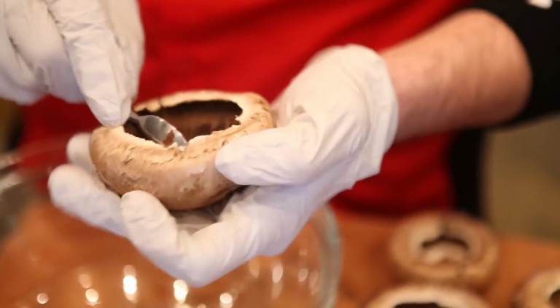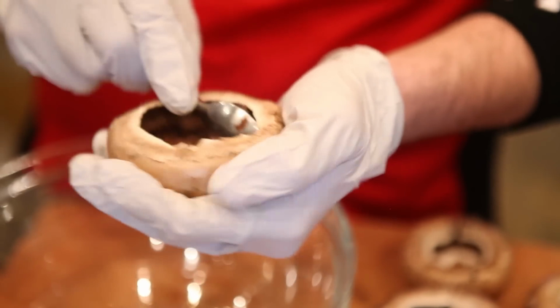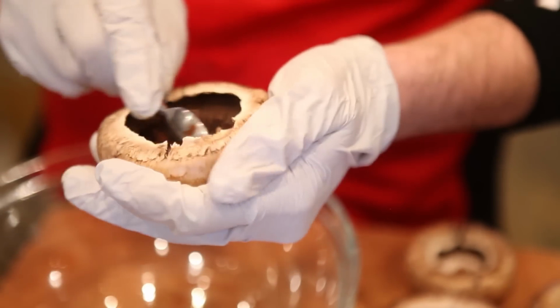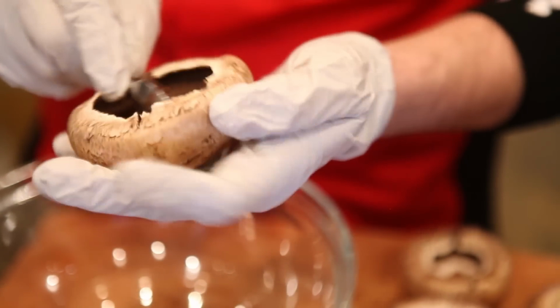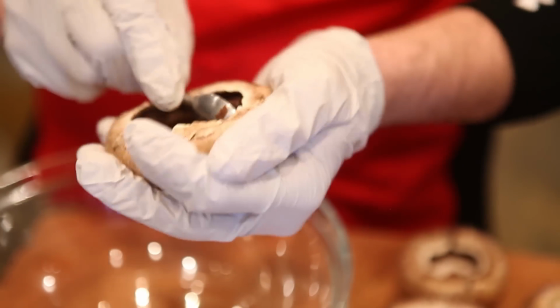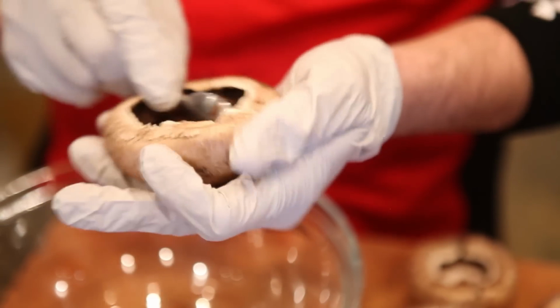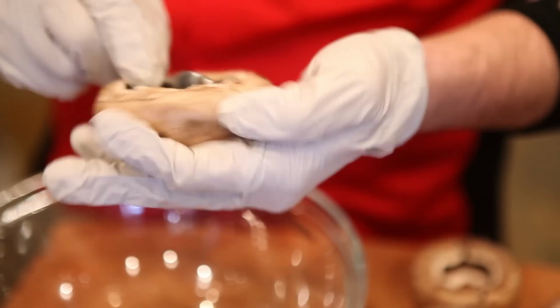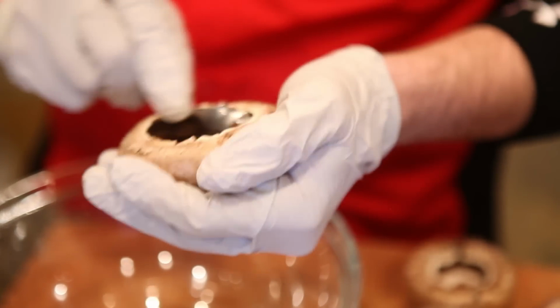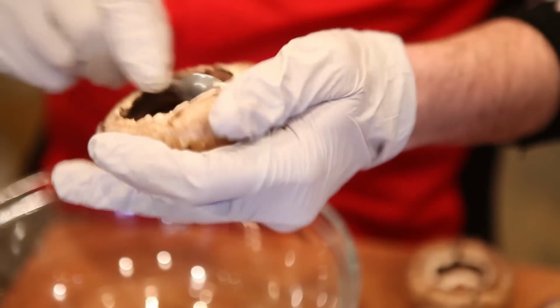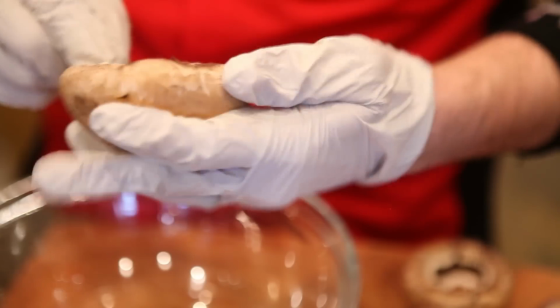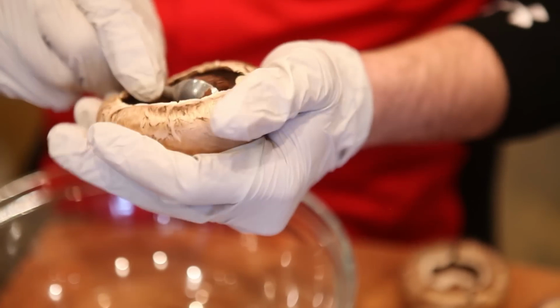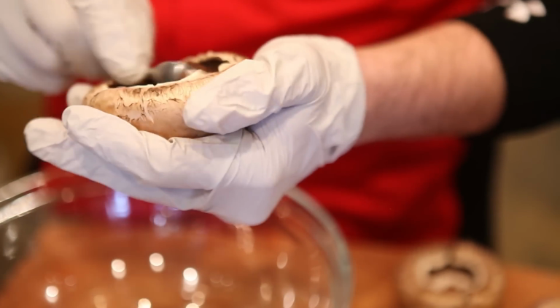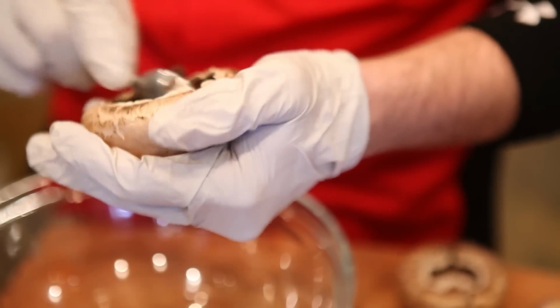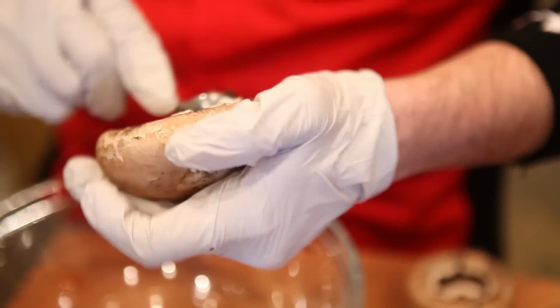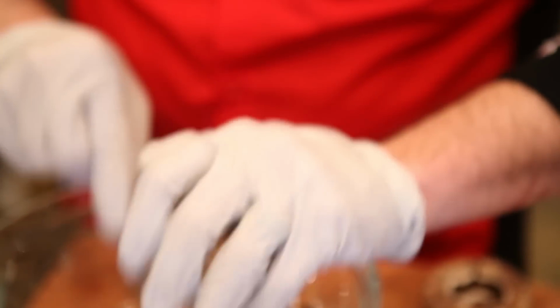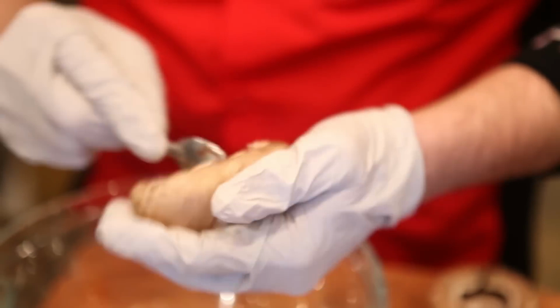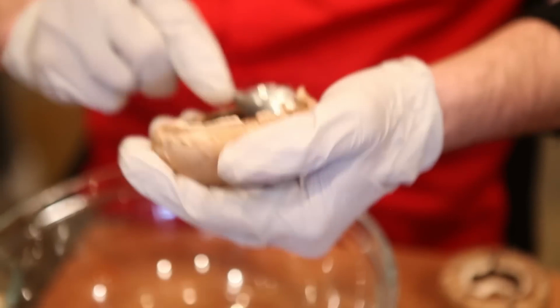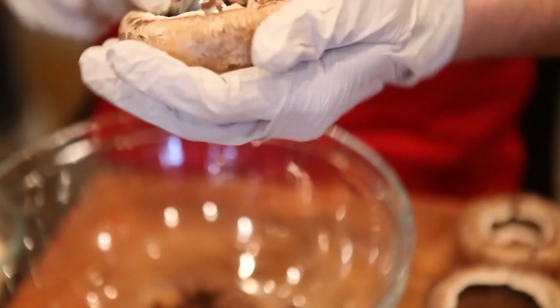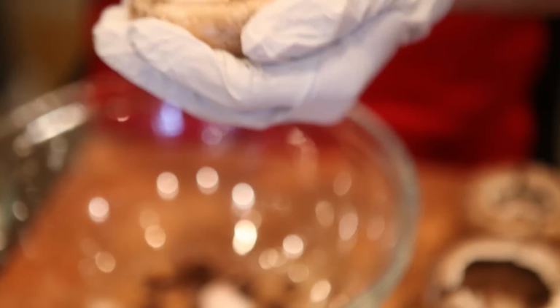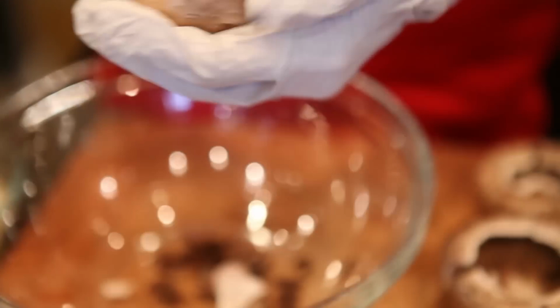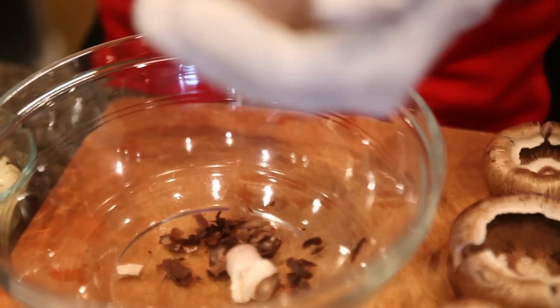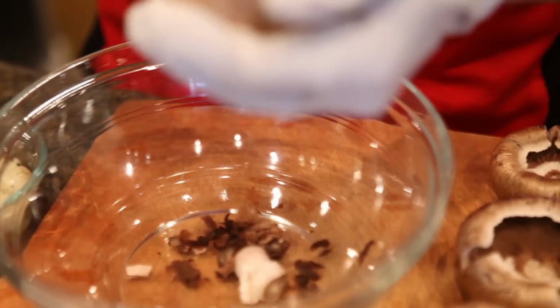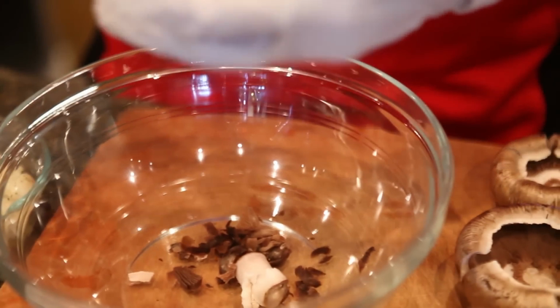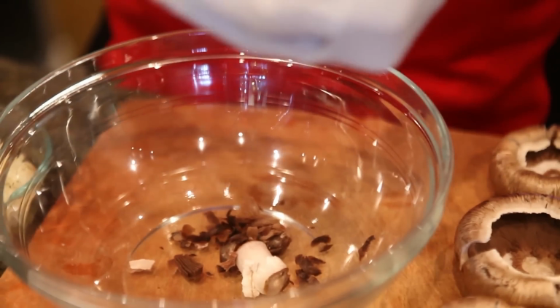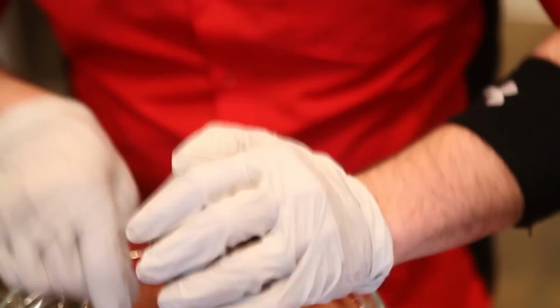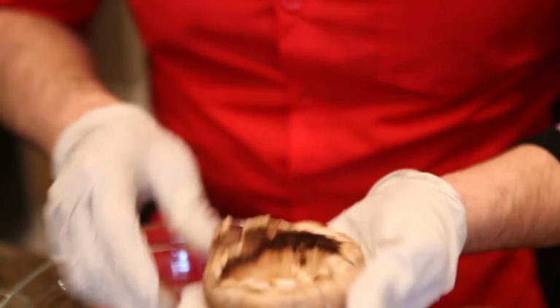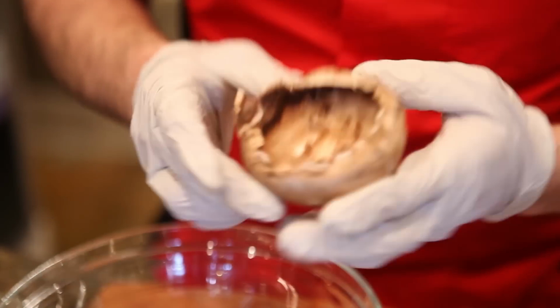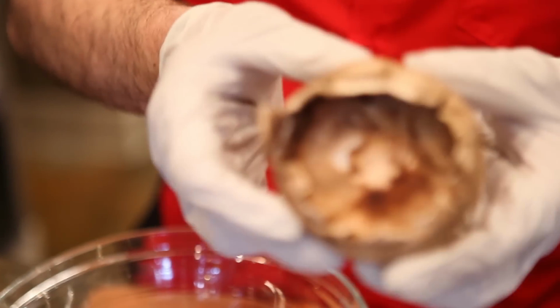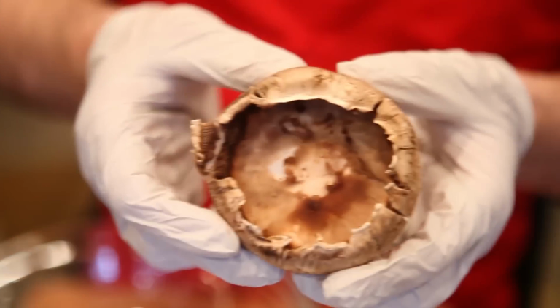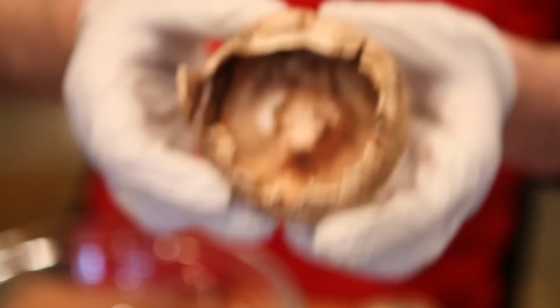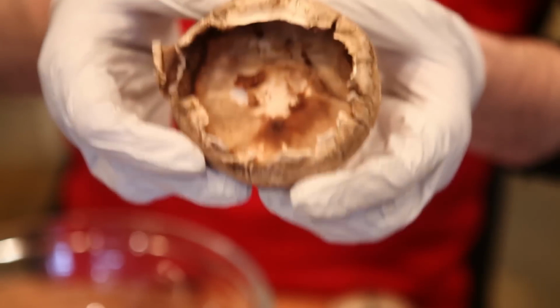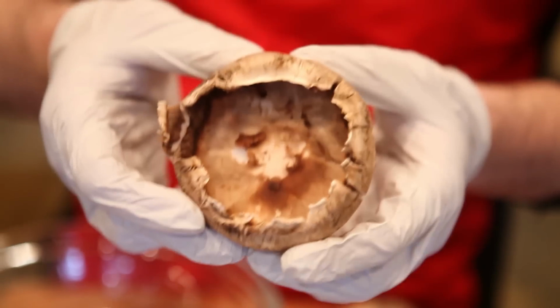That's a lot of grime, especially if you're going to put this into a cream sauce — all this grime goes into that cream sauce and it turns it a little bit darker, which you really do not want to do. So once you have it like this, you're ready to start filling it up.